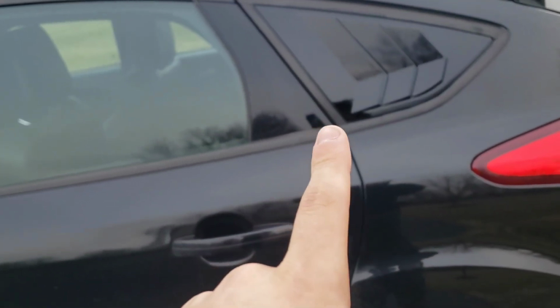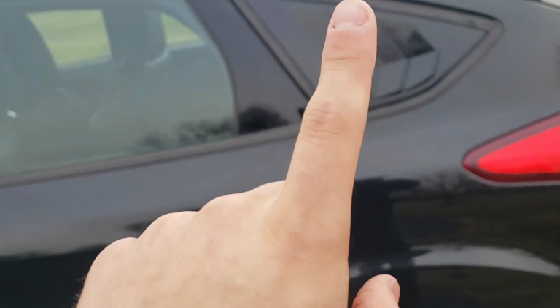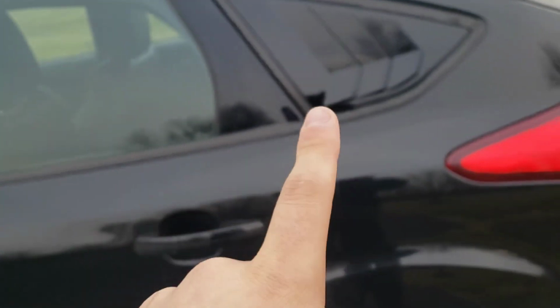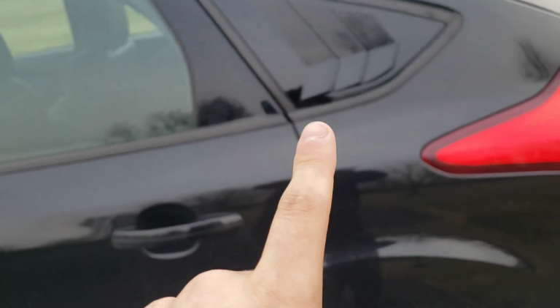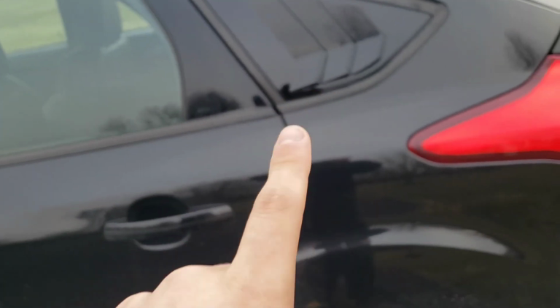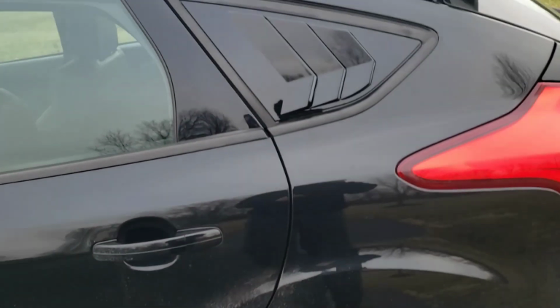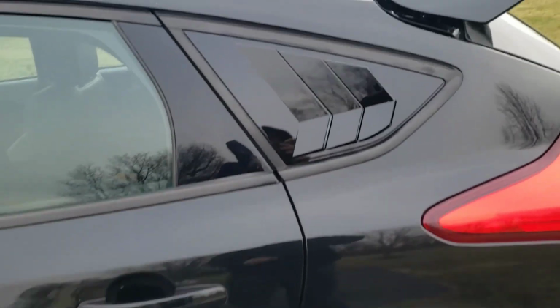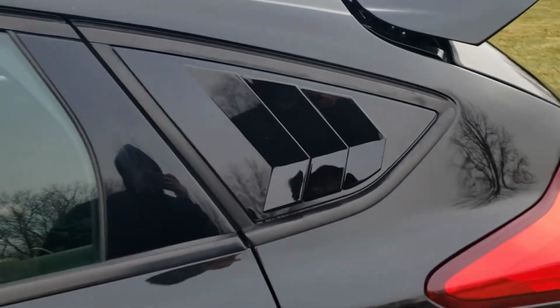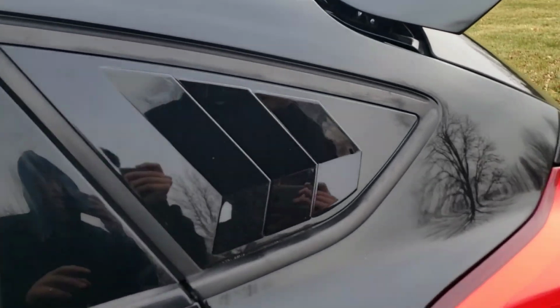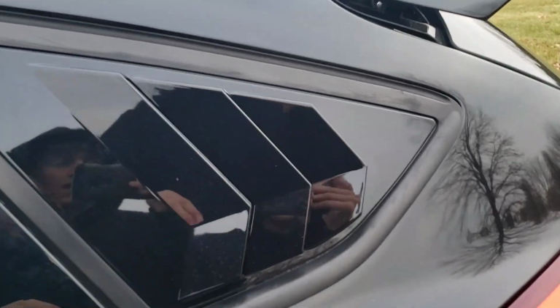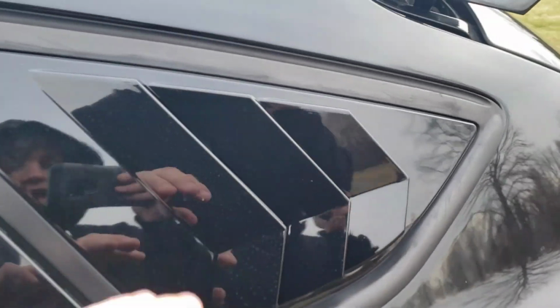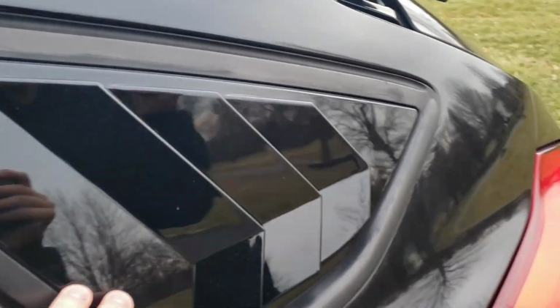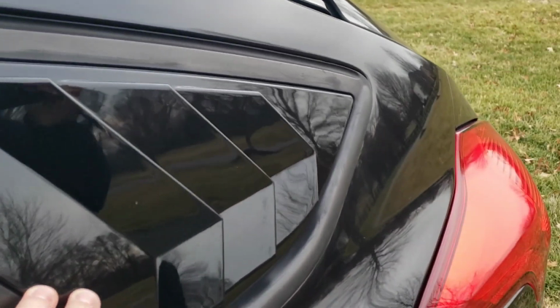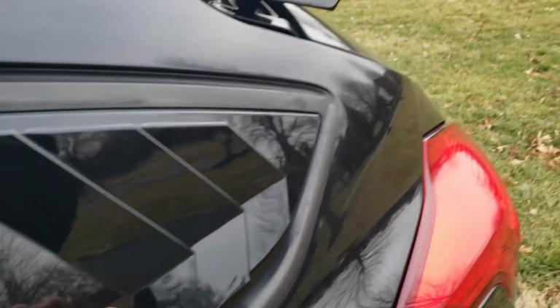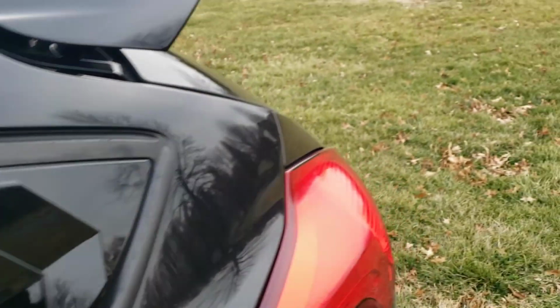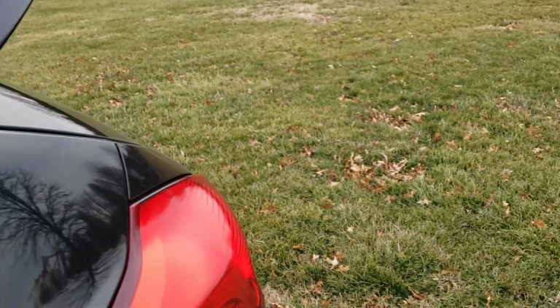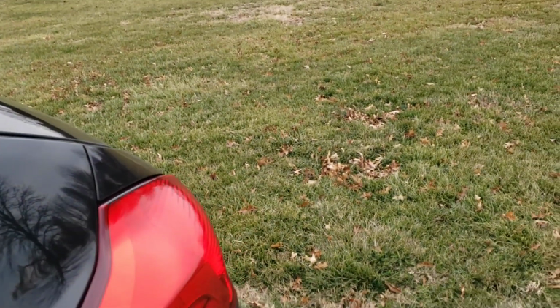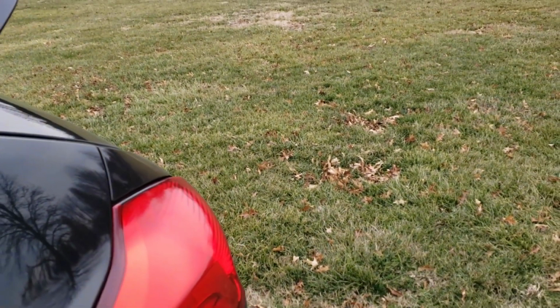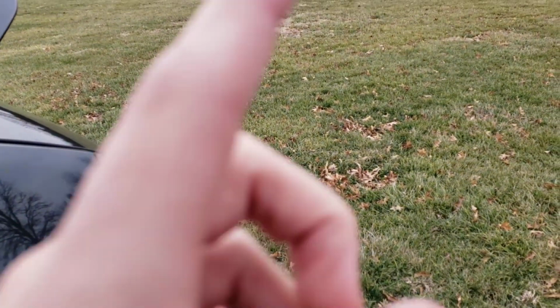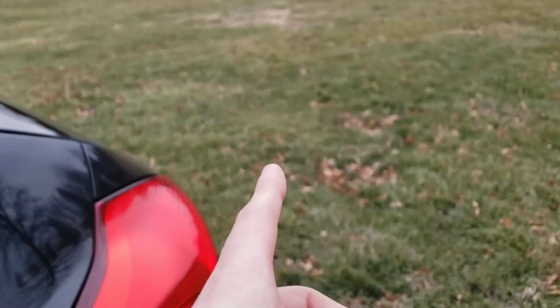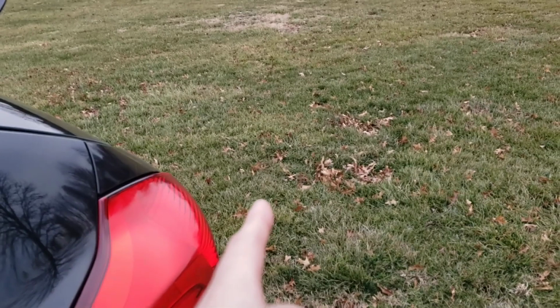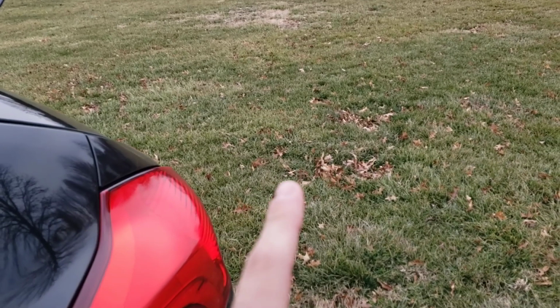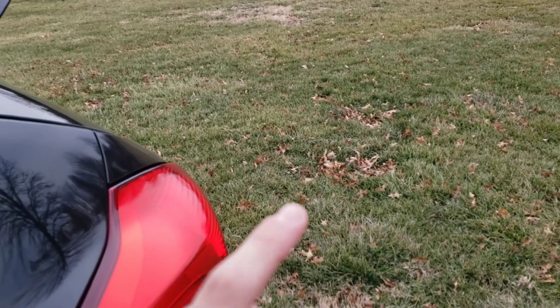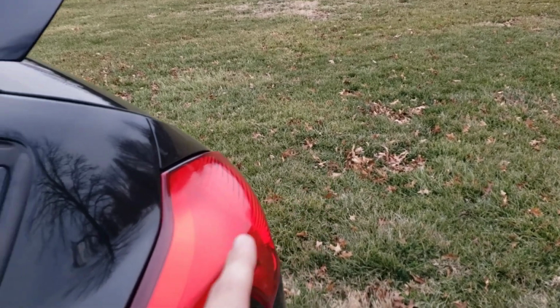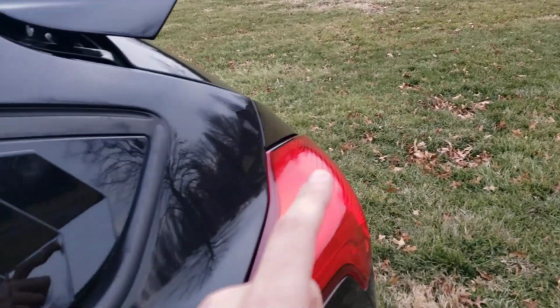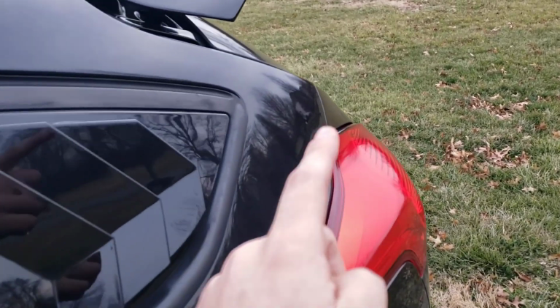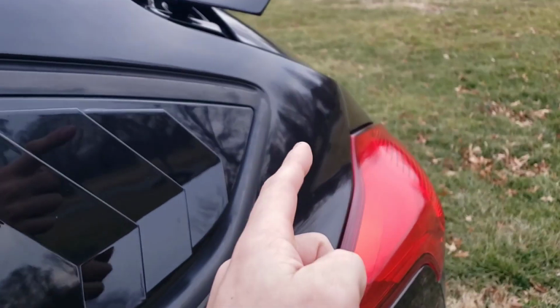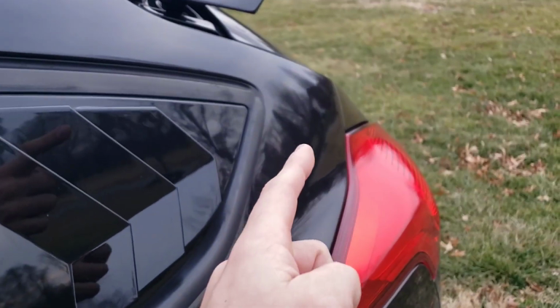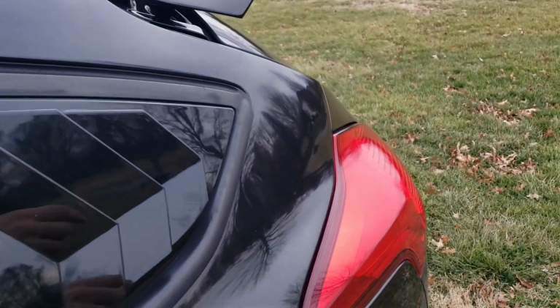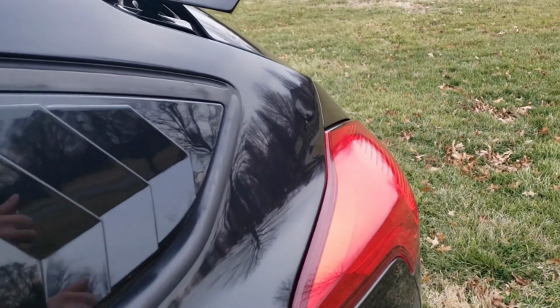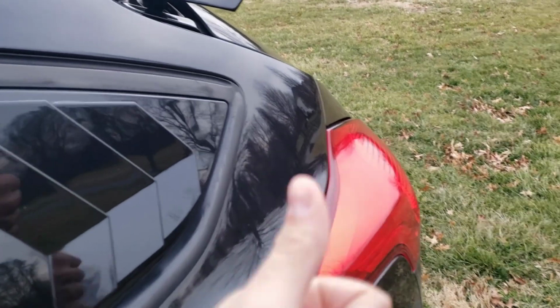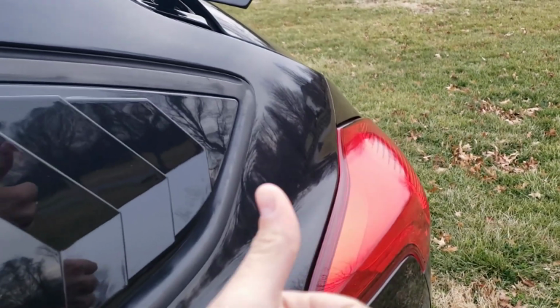Today my friend is actually coming over with his GLI and we are going to be installing an IE intake as well as a turbo inlet valve. I'll let you all know once he gets here.